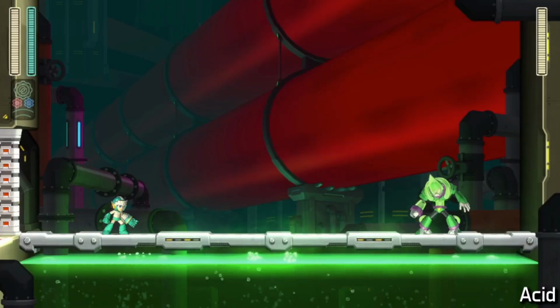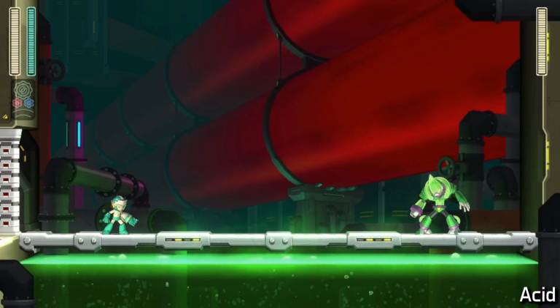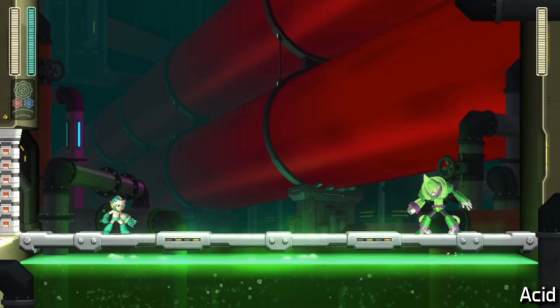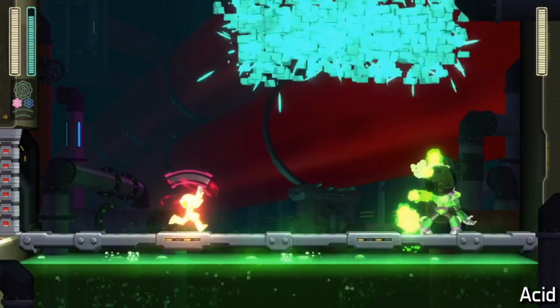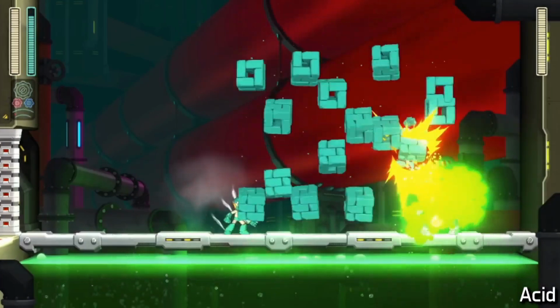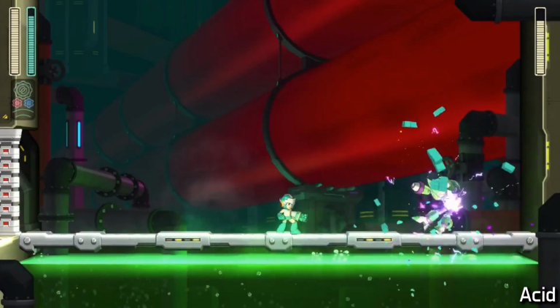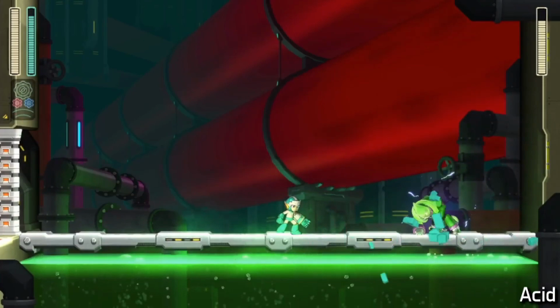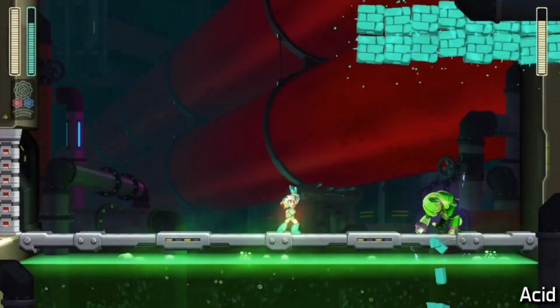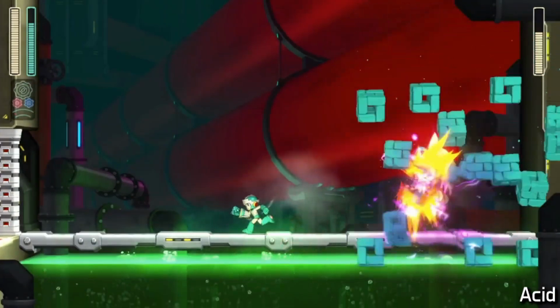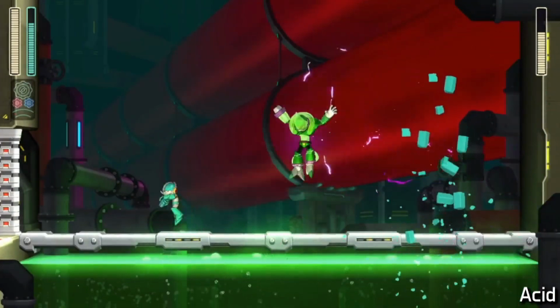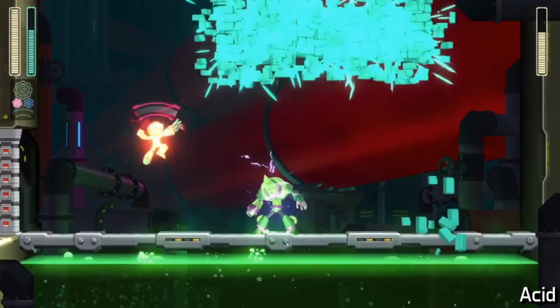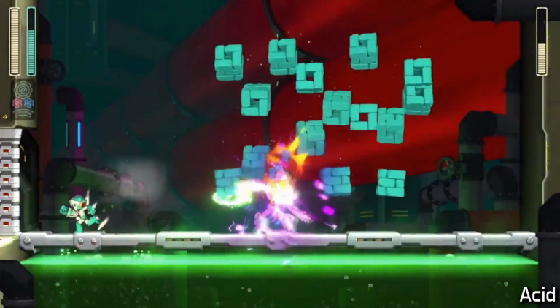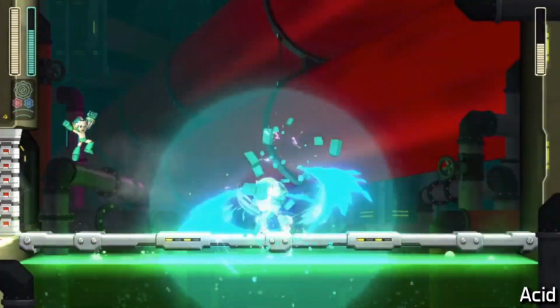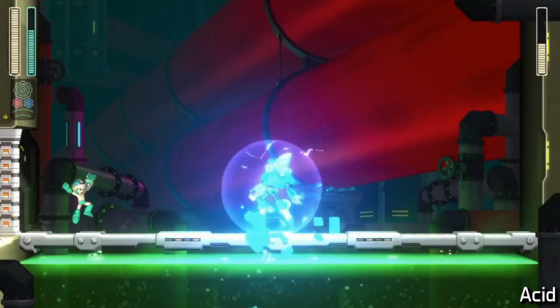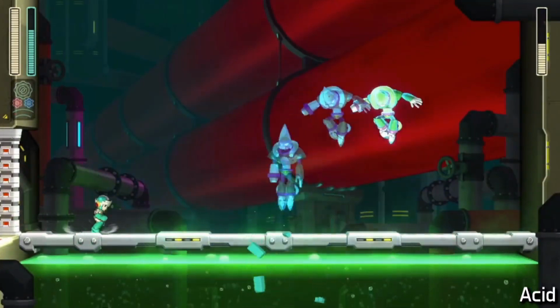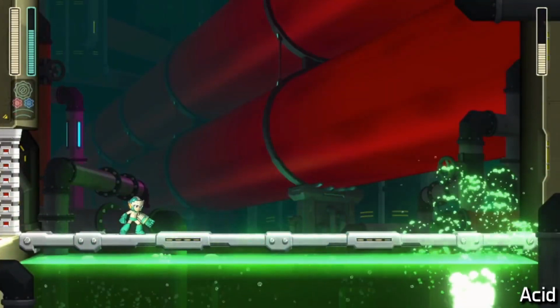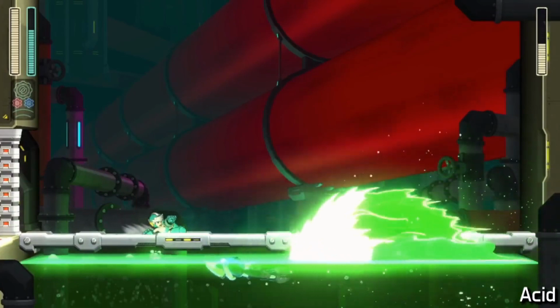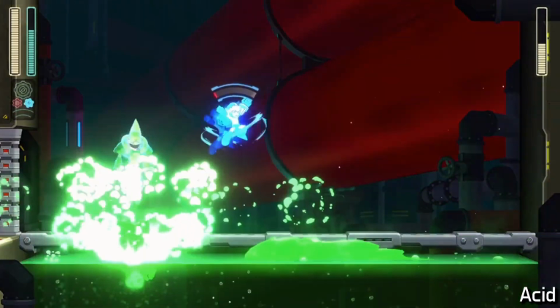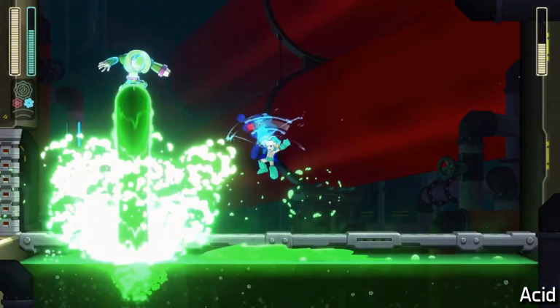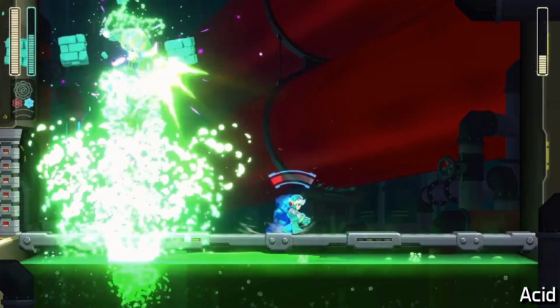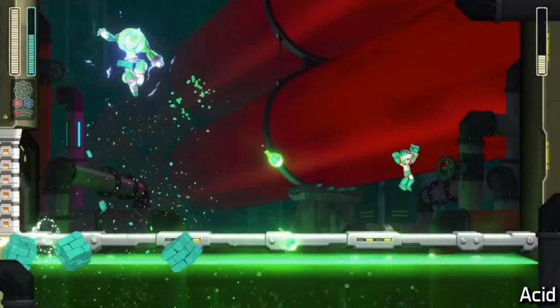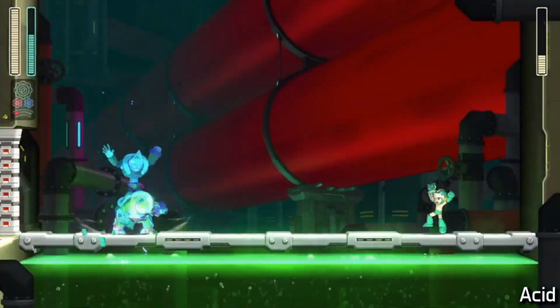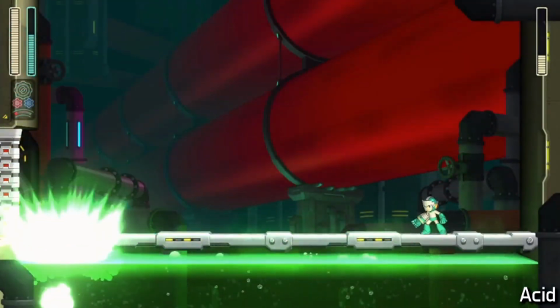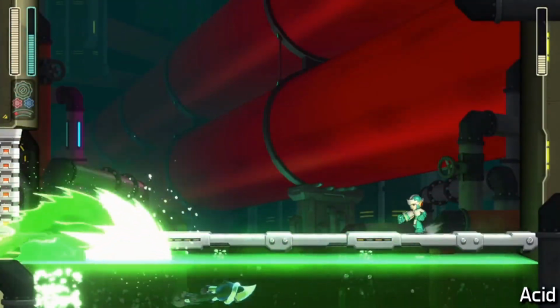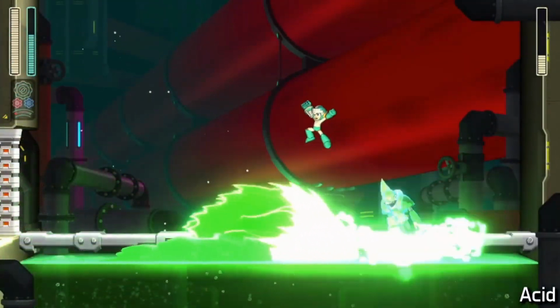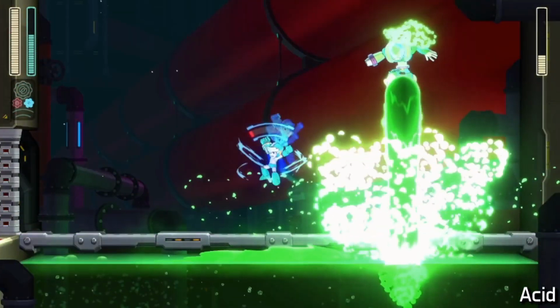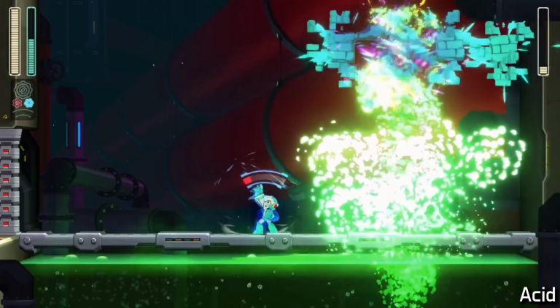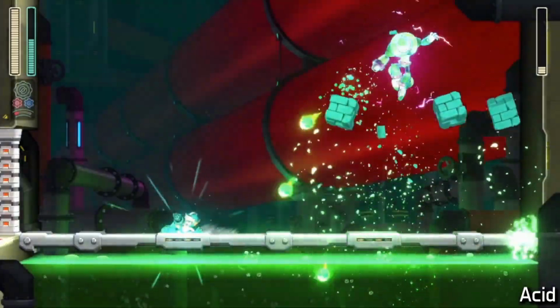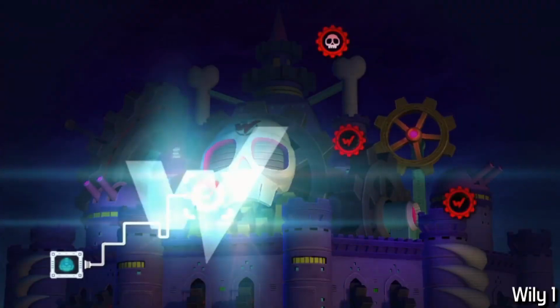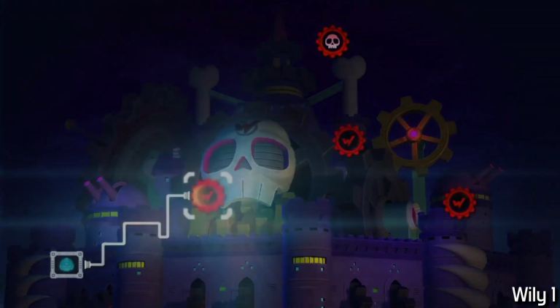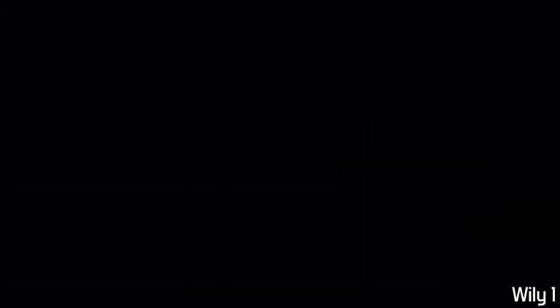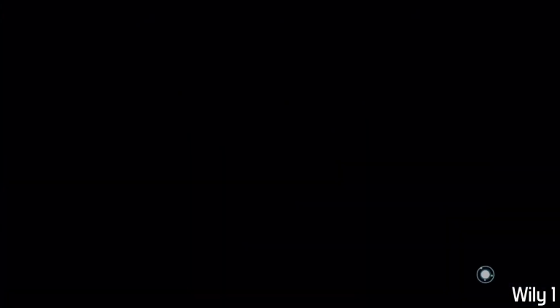Acid Man is the same fight every time — land three Power Block Droppers, then use Speed Gear to navigate around his own Speed Gear and squeeze in some regular Block Droppers. This fight really showcases the power of the duality of the gear system.